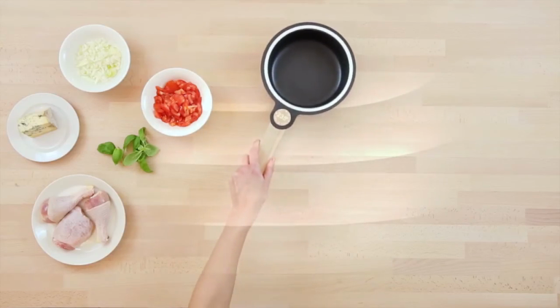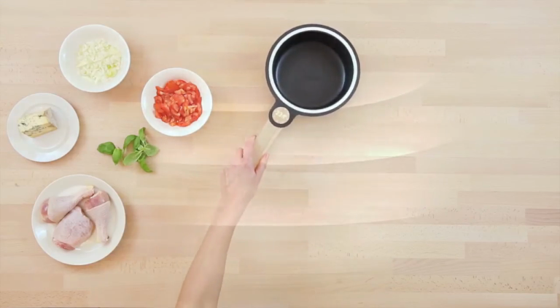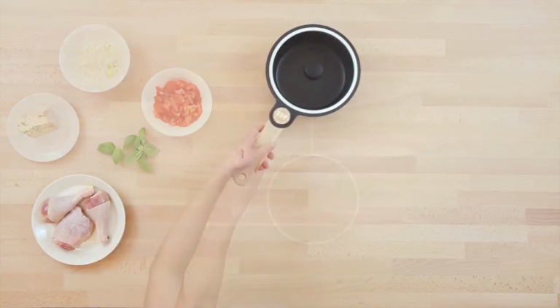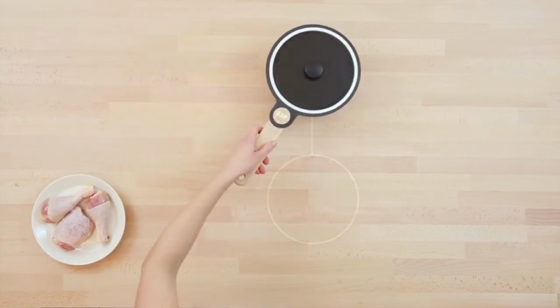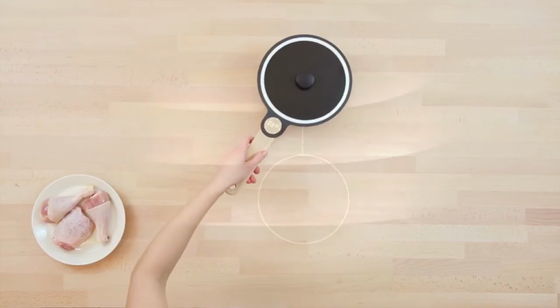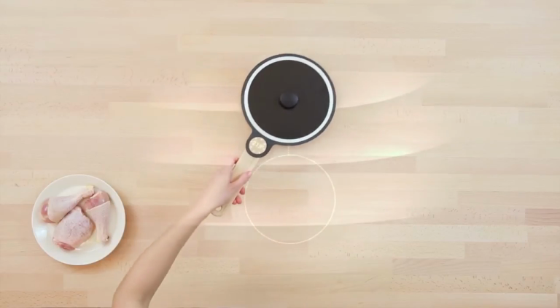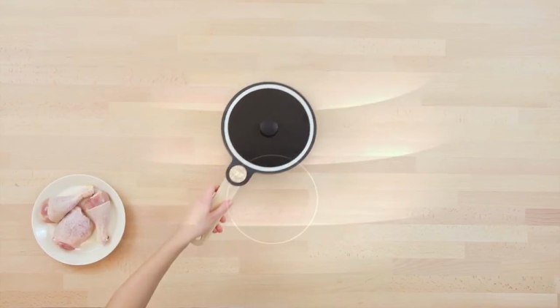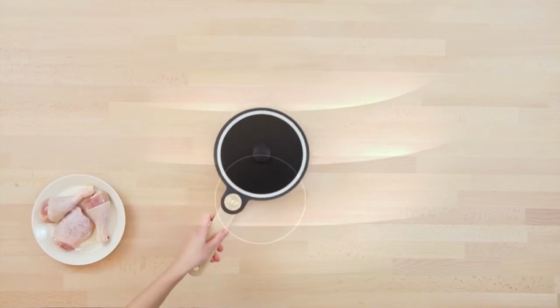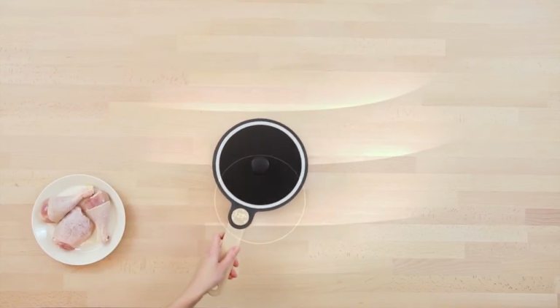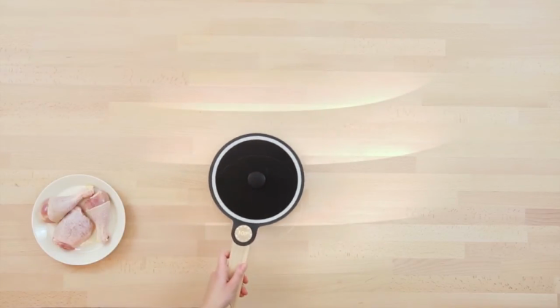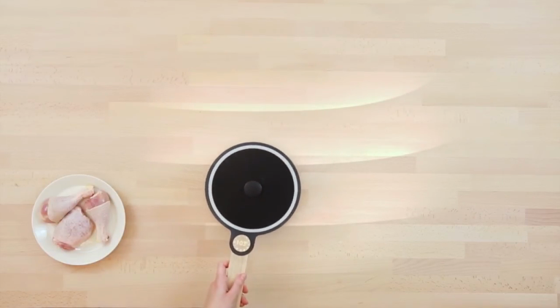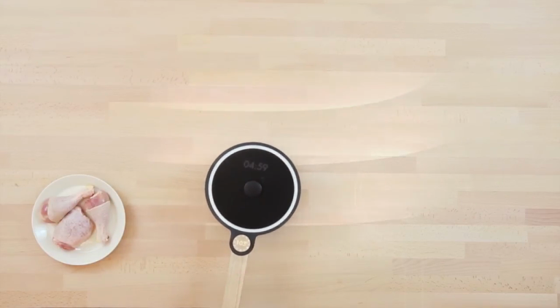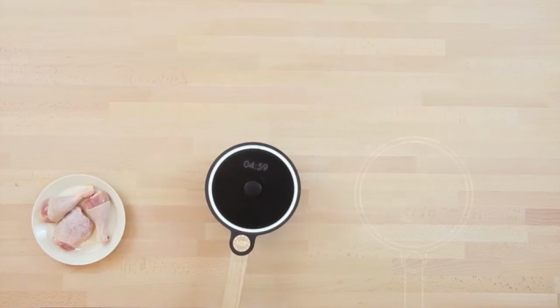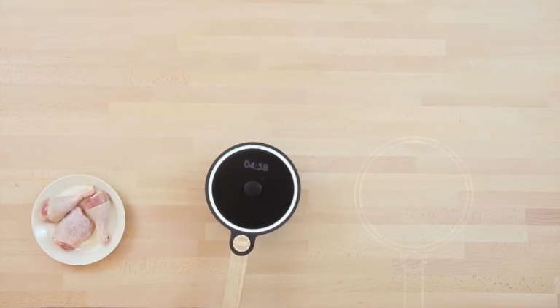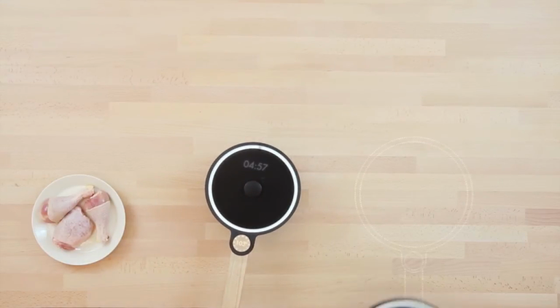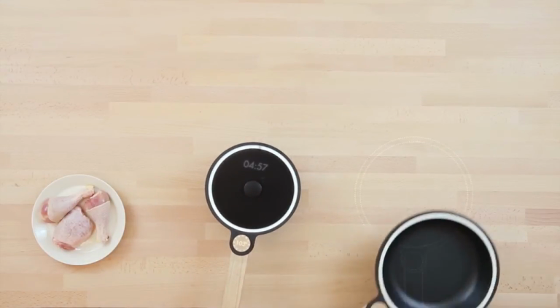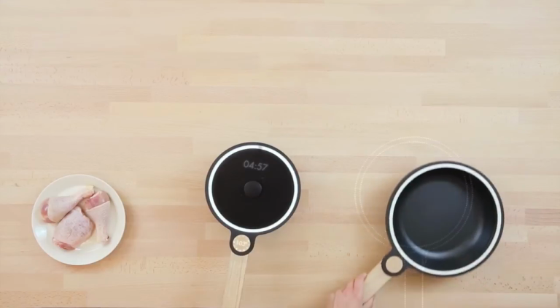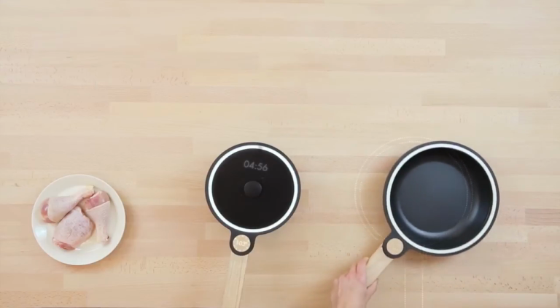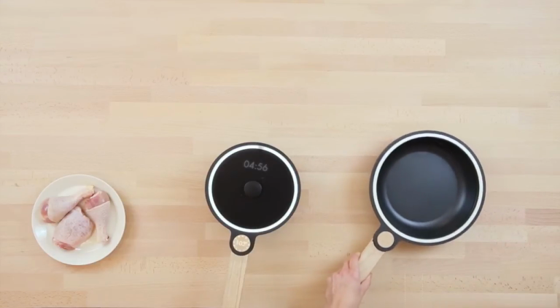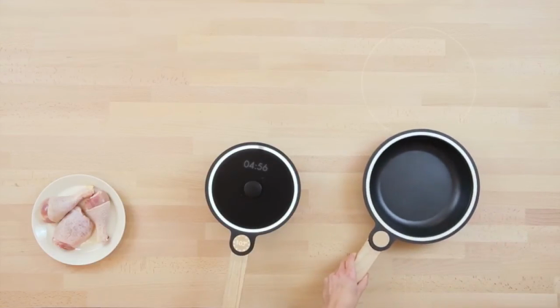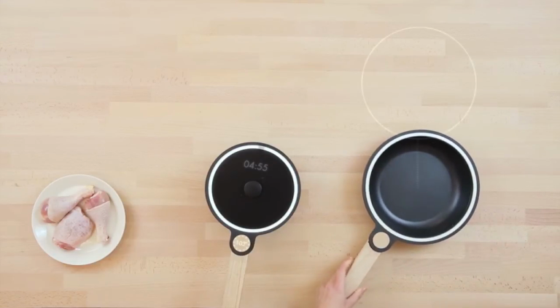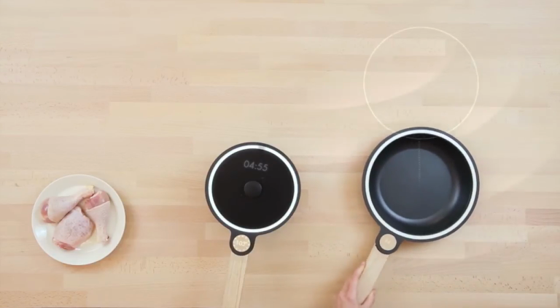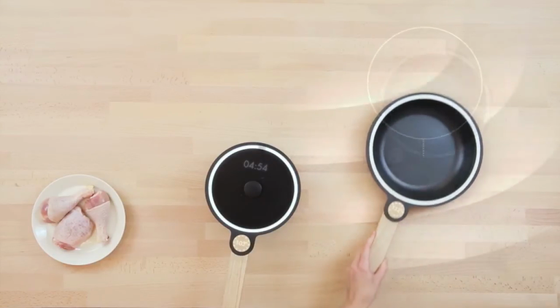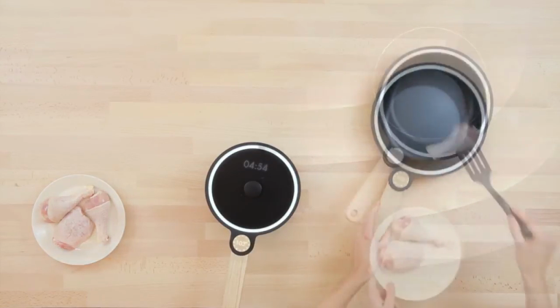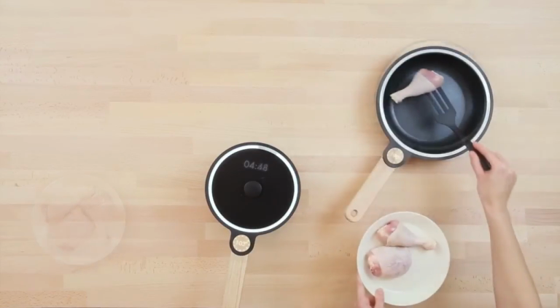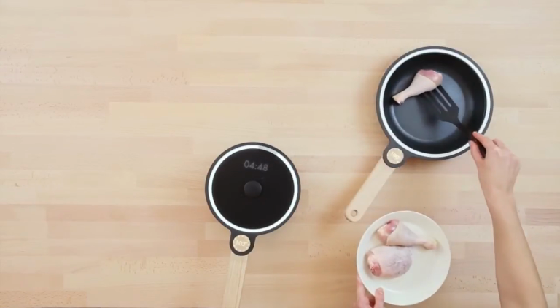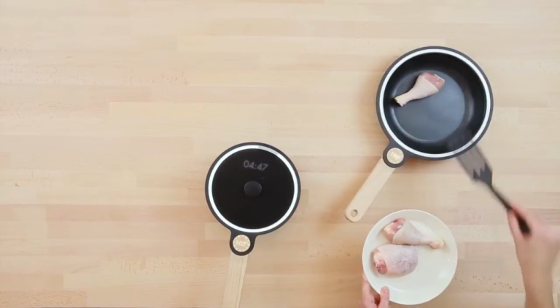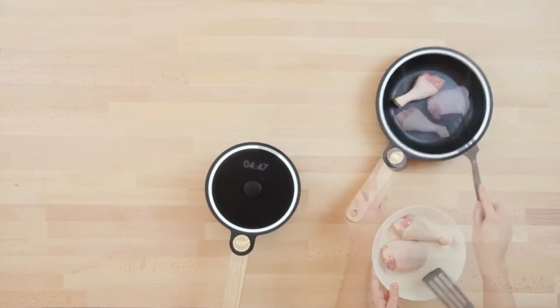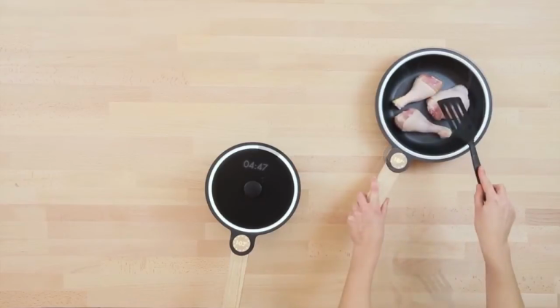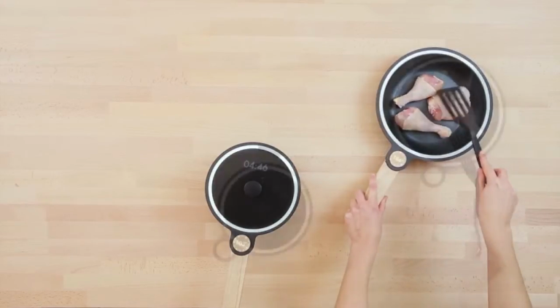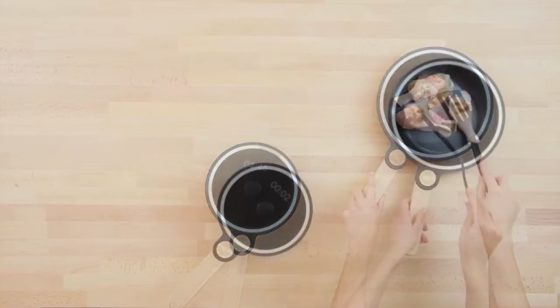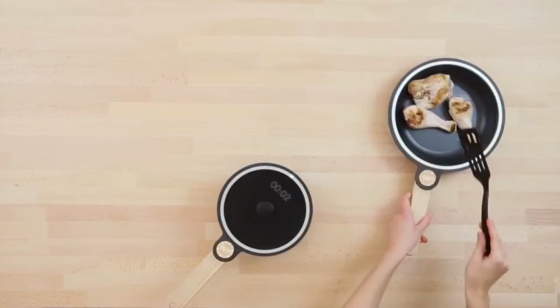It is also a wooden induction table. There is a layer inside the pan that turns hot, and you cook on it with a heat-insulated pan so it doesn't give any burn marks onto the wood.